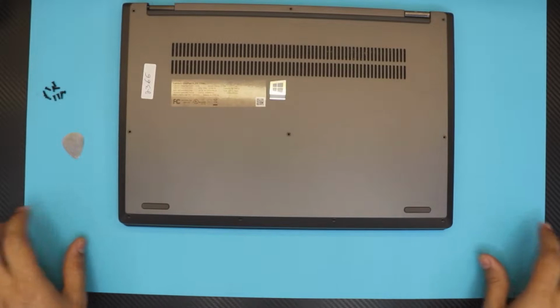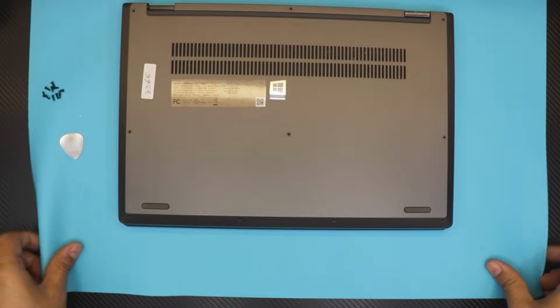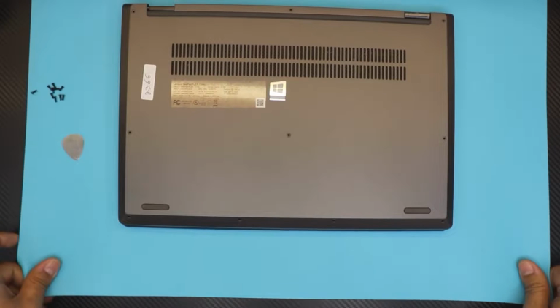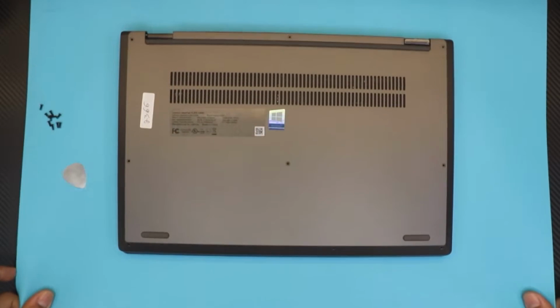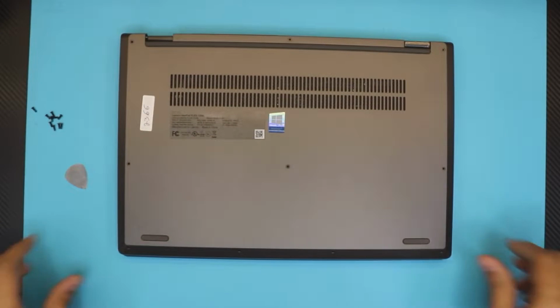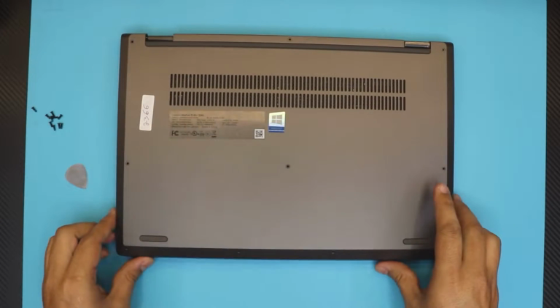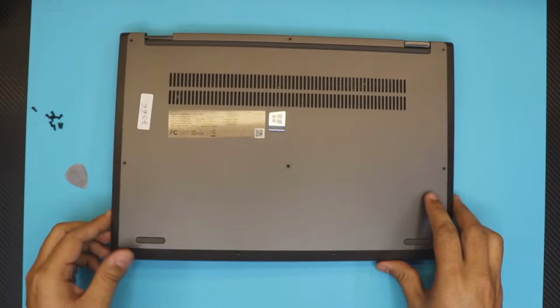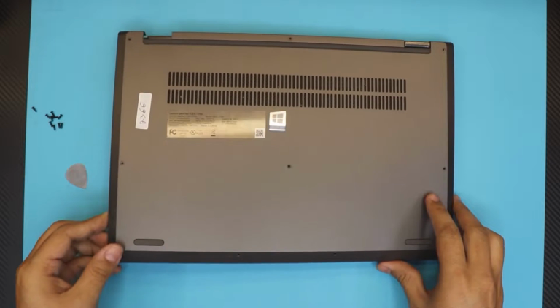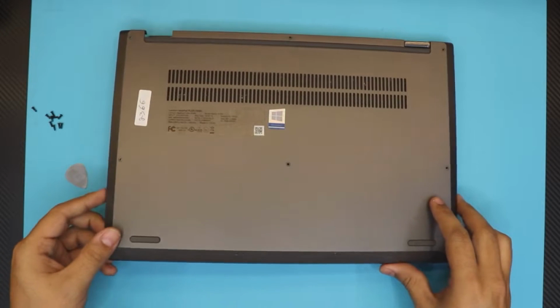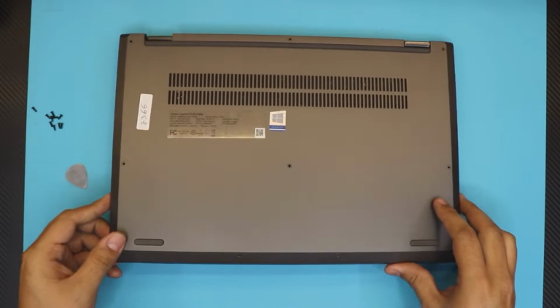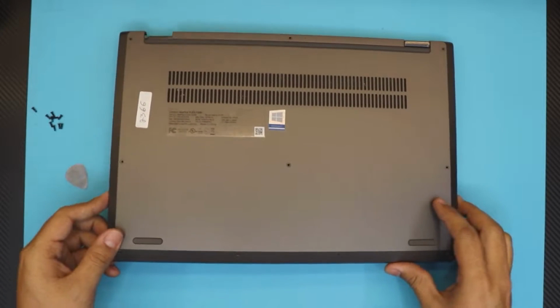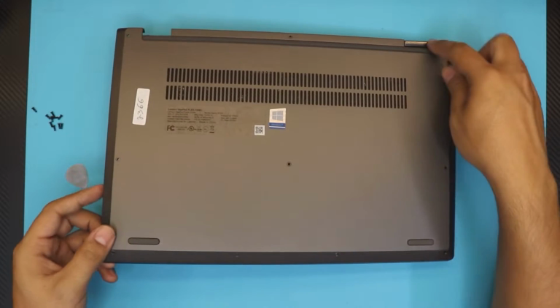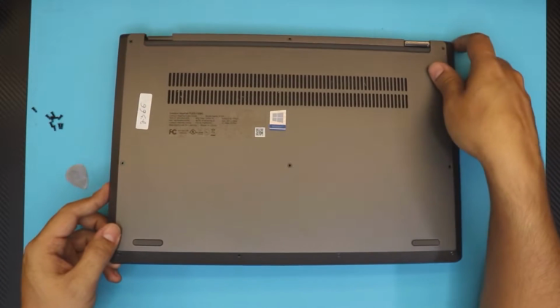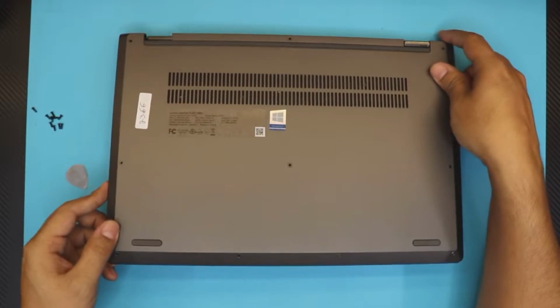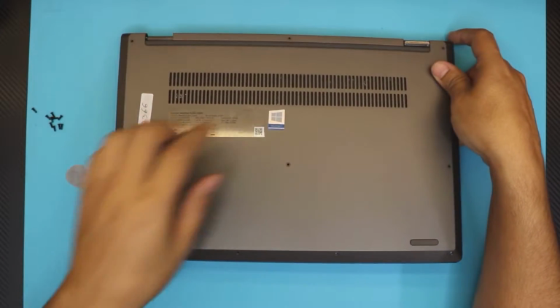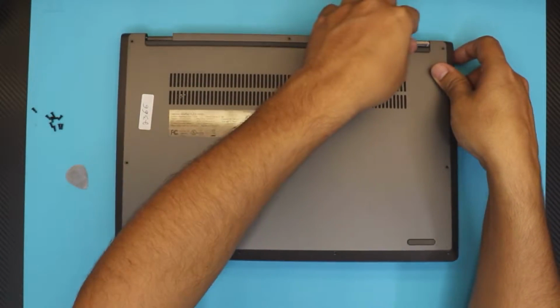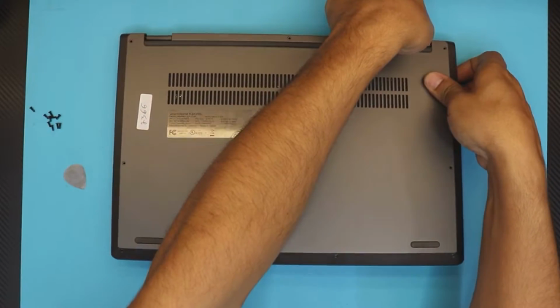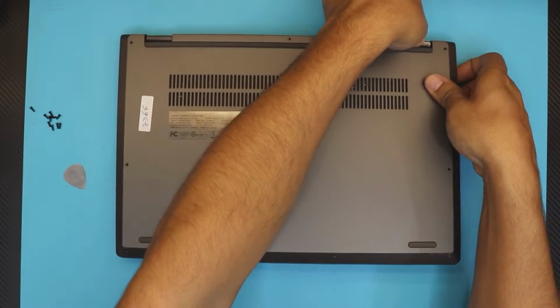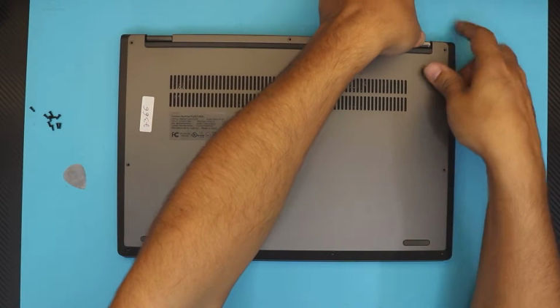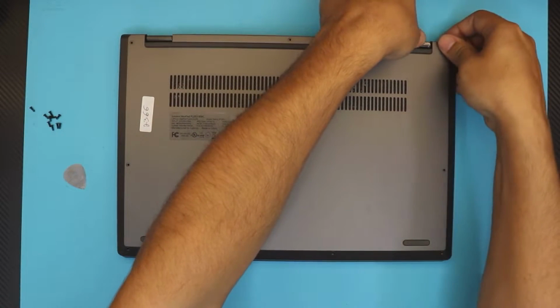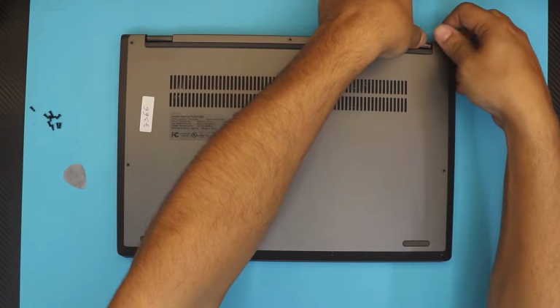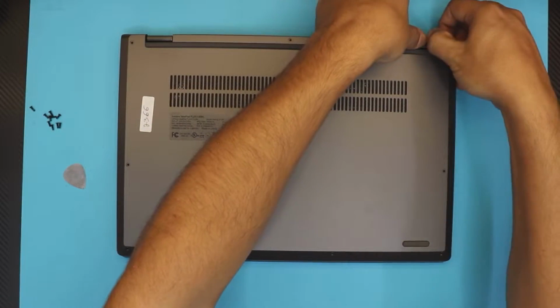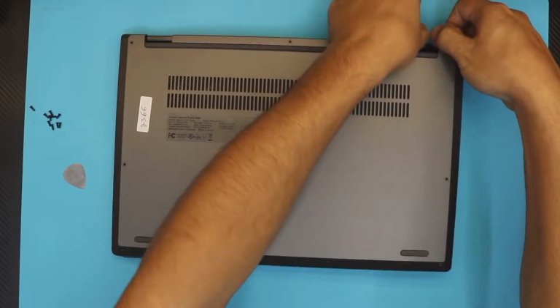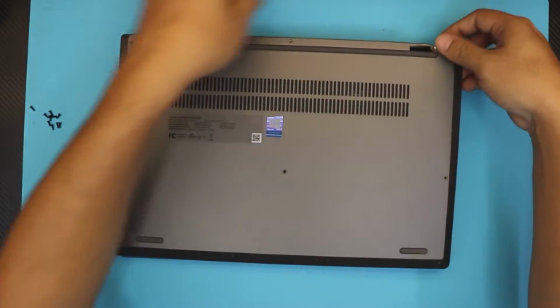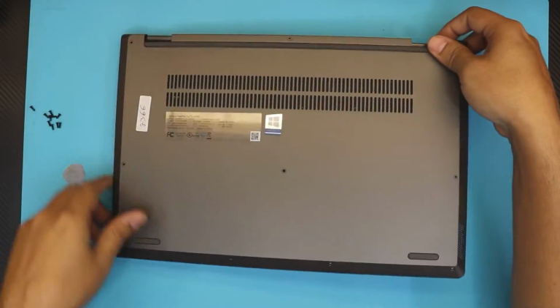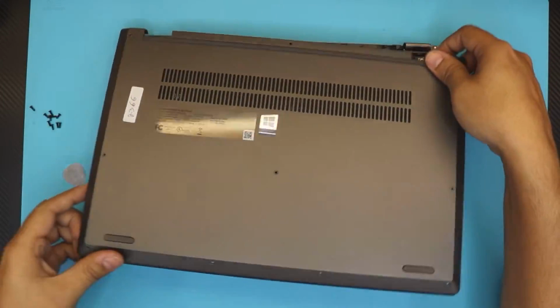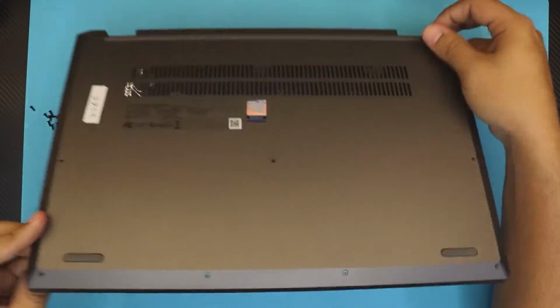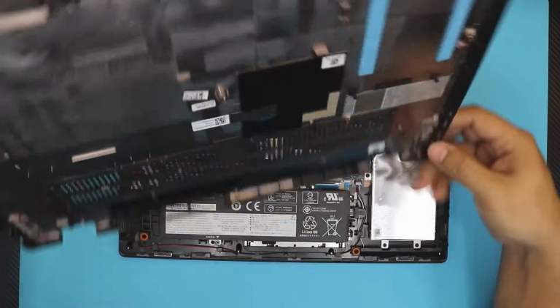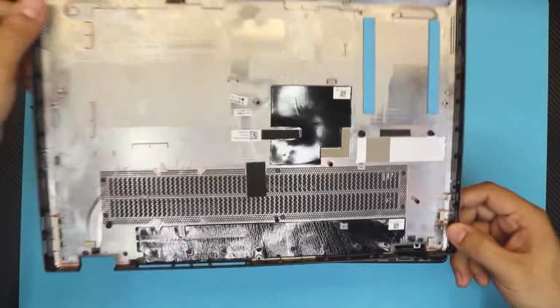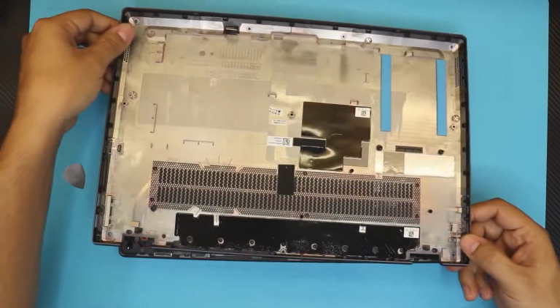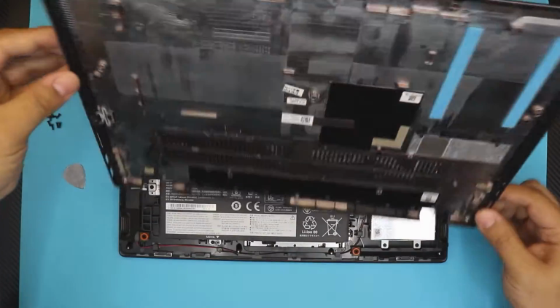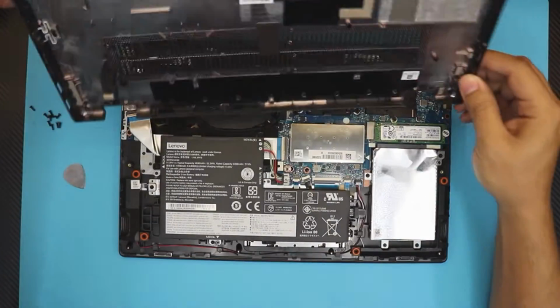Once you've got those clips loose, the cover just comes off. Sometimes you might have to wiggle it around a bit — in this corner it's kind of hard, but help it out a little and it will eventually just pop up. That's the bottom chassis off.